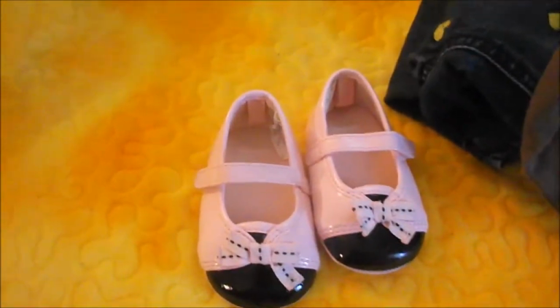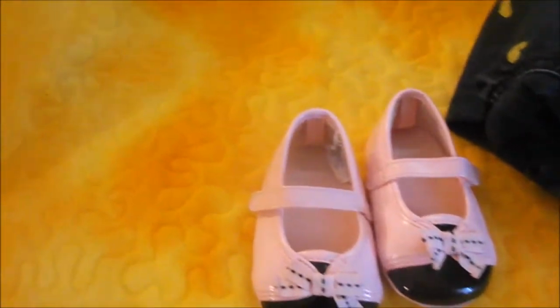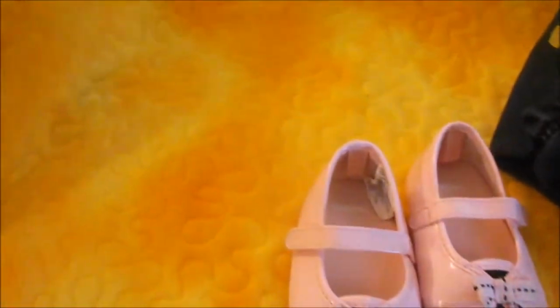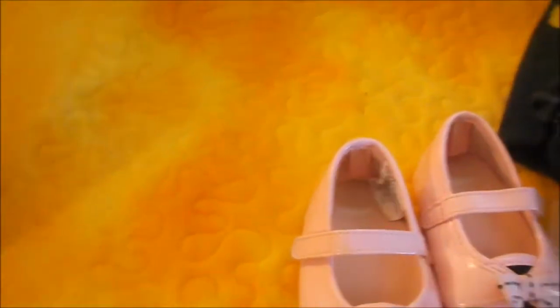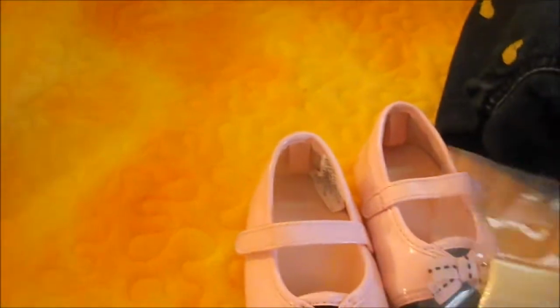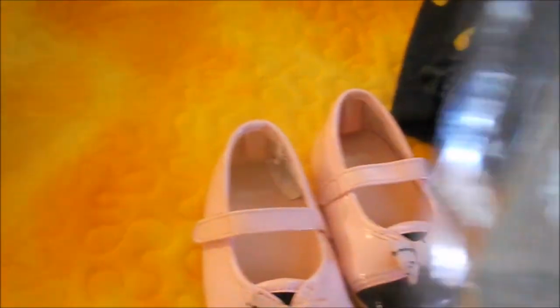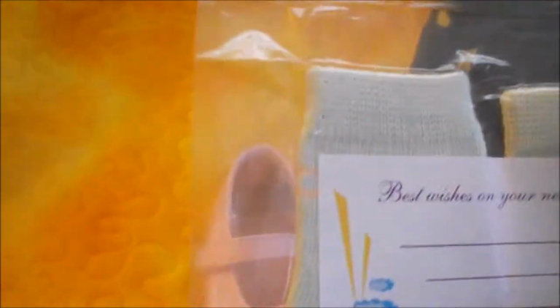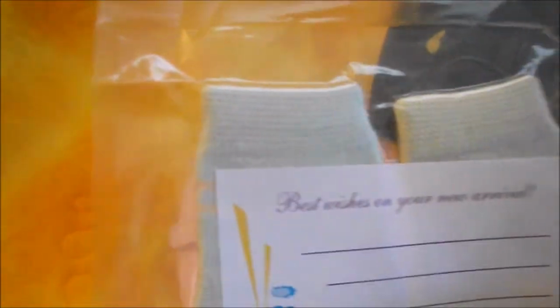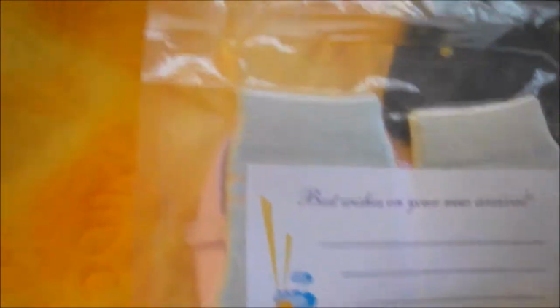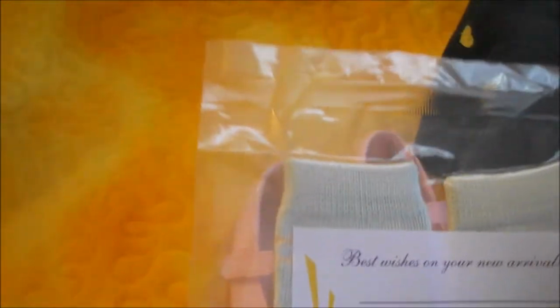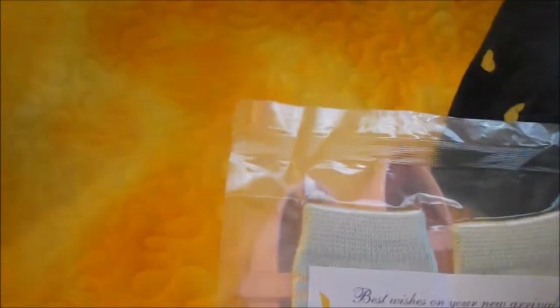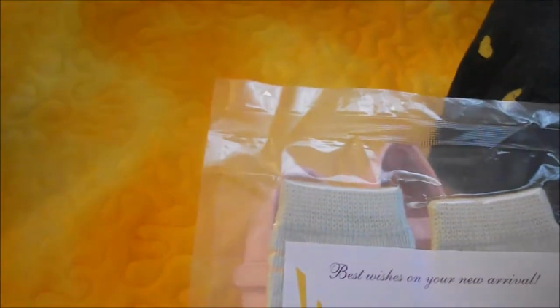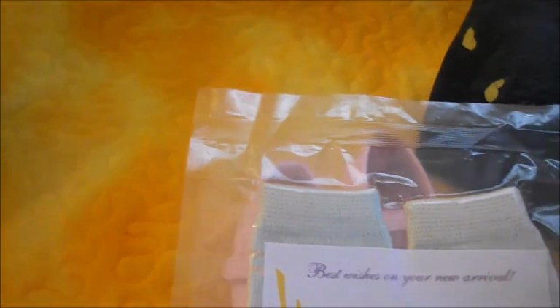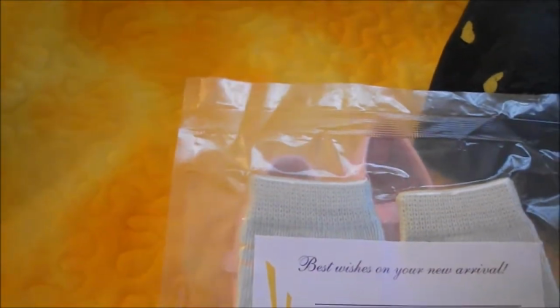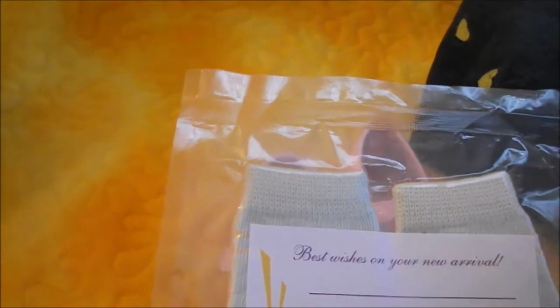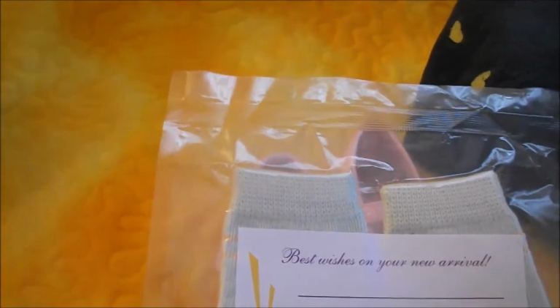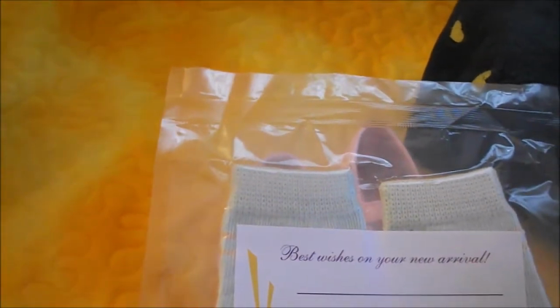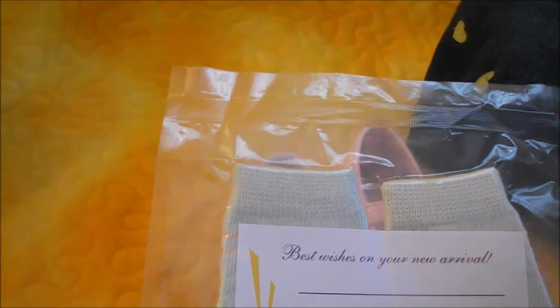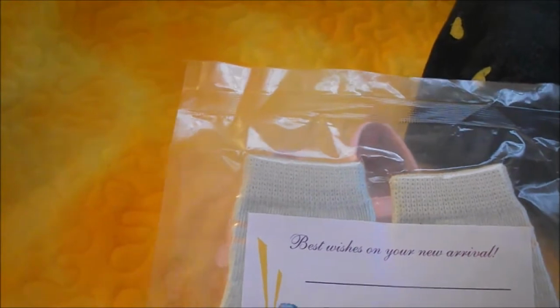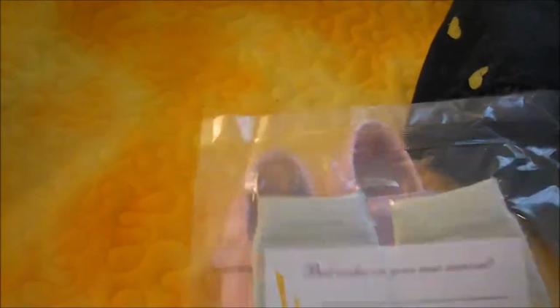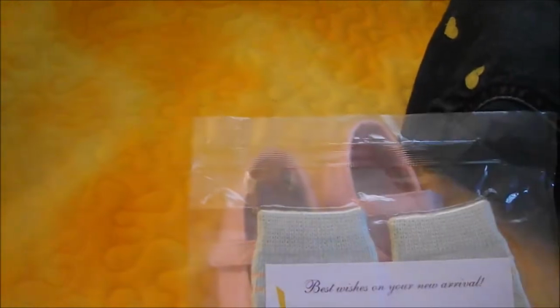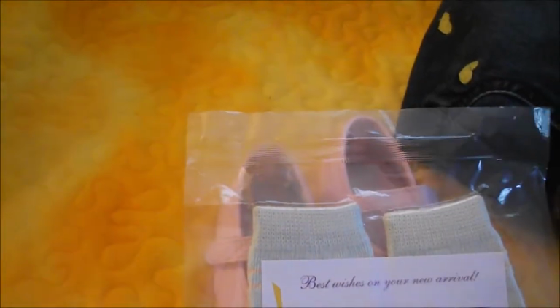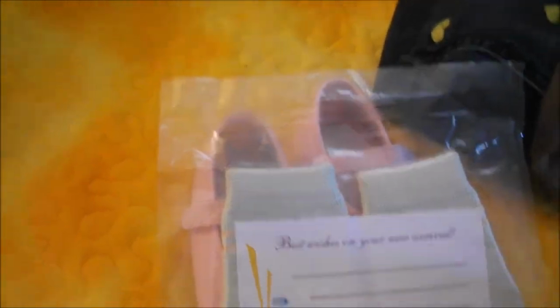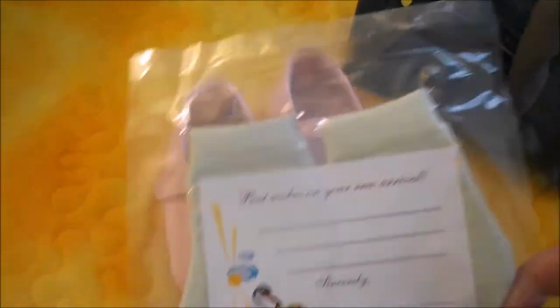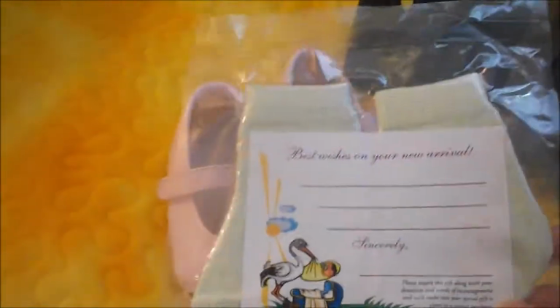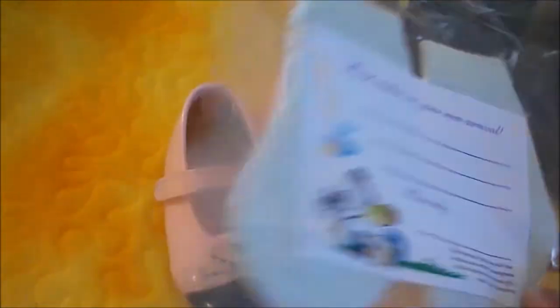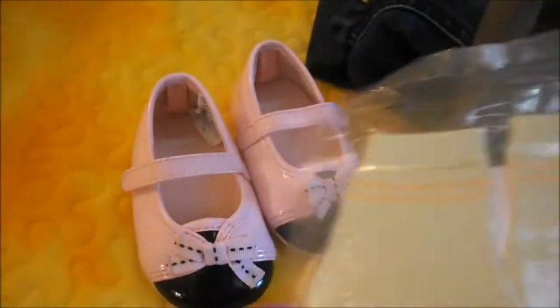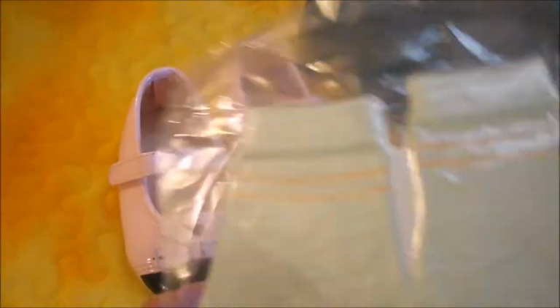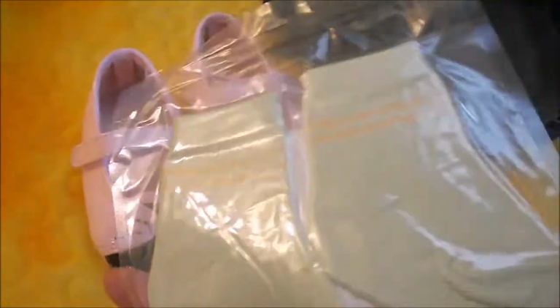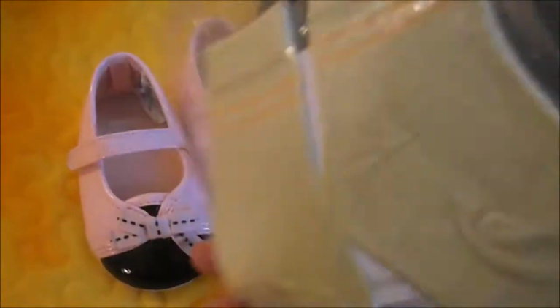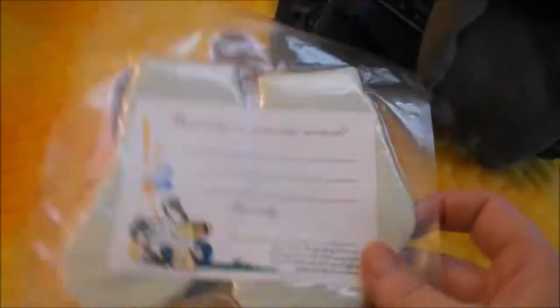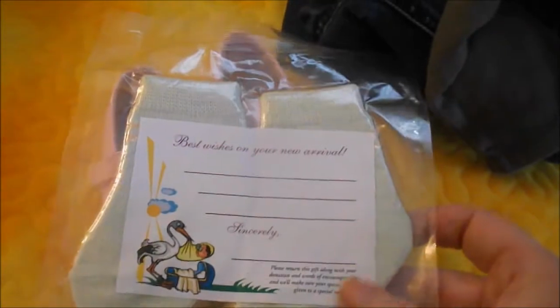I also got these really cute socks and it says 'best wishes on your new arrival' and then 'sincerely,' so I thought those were cute.